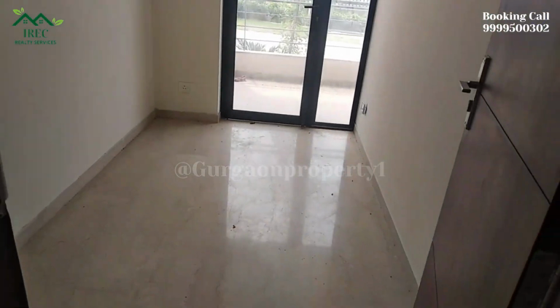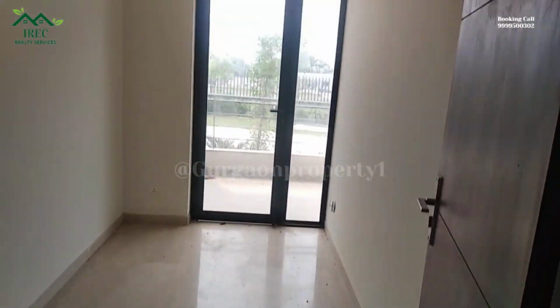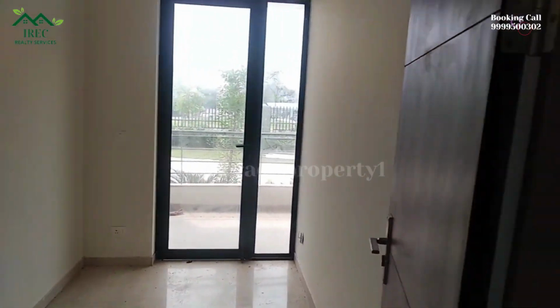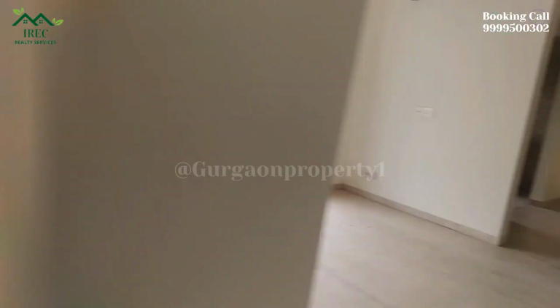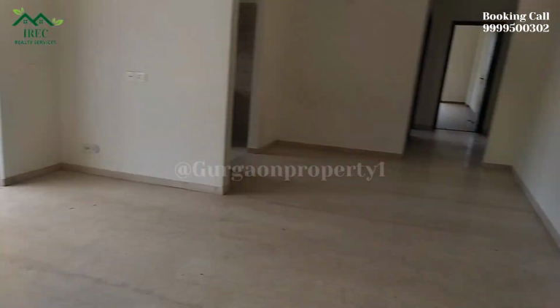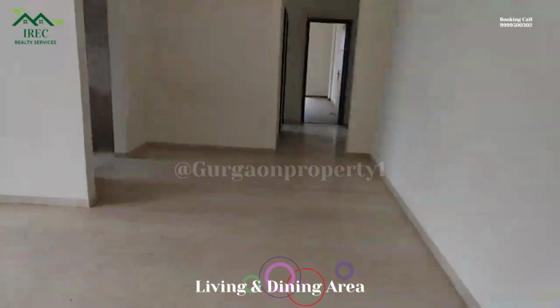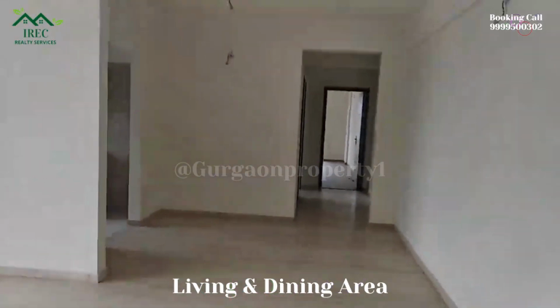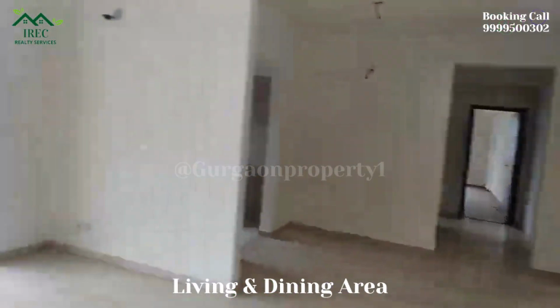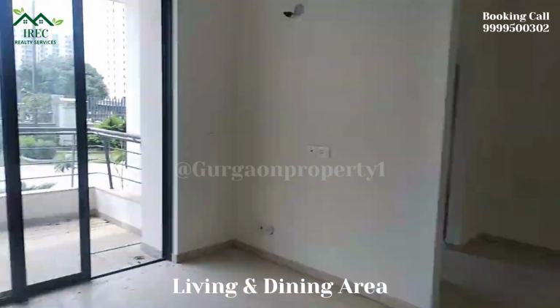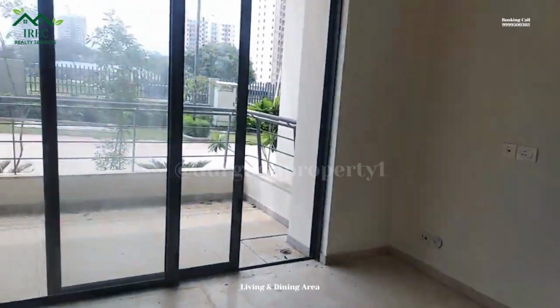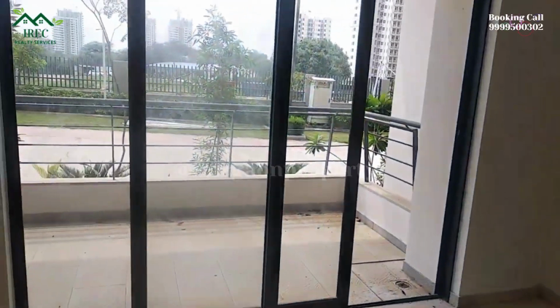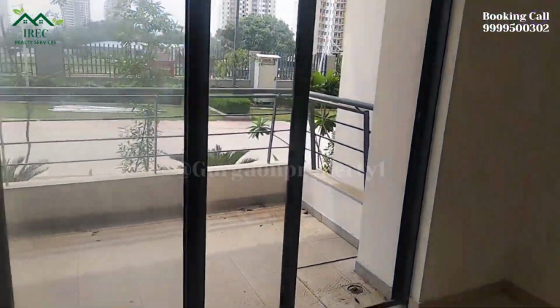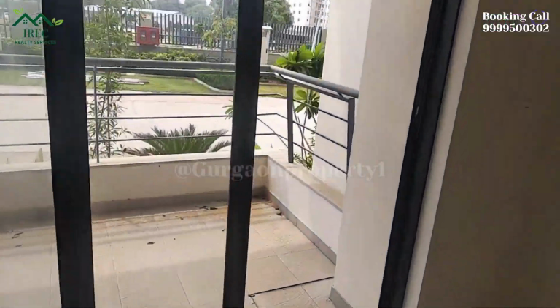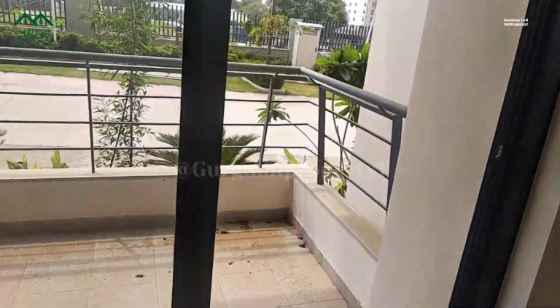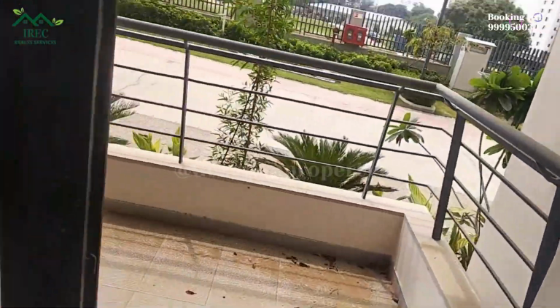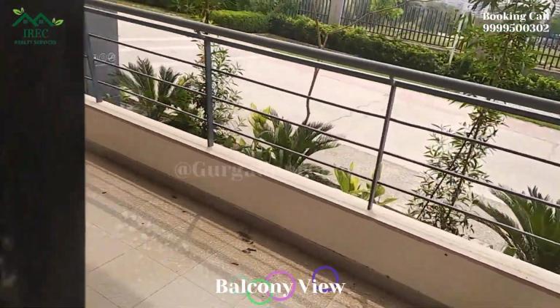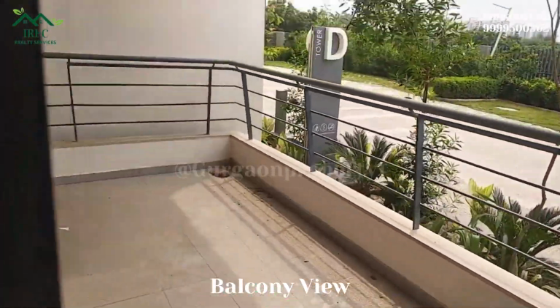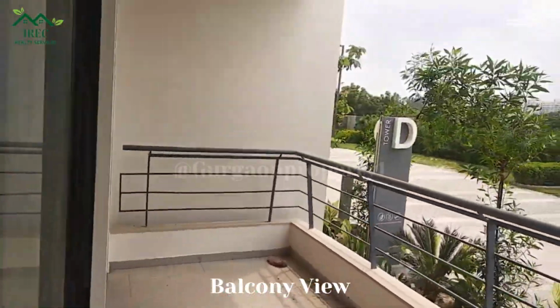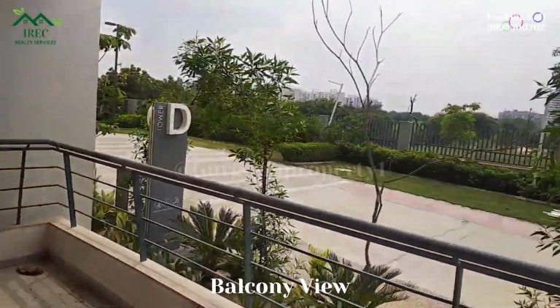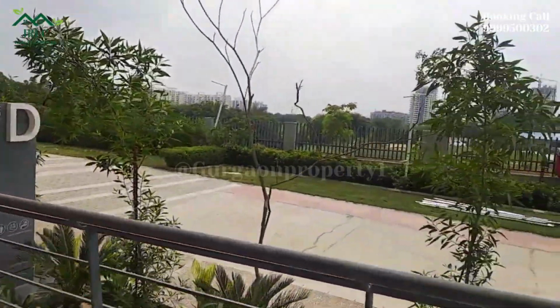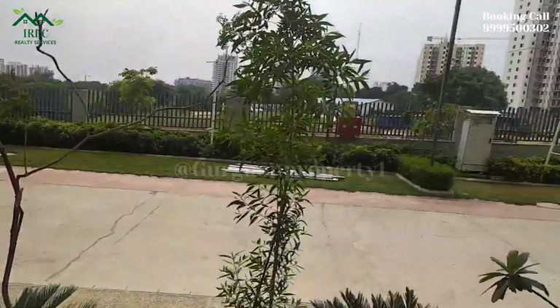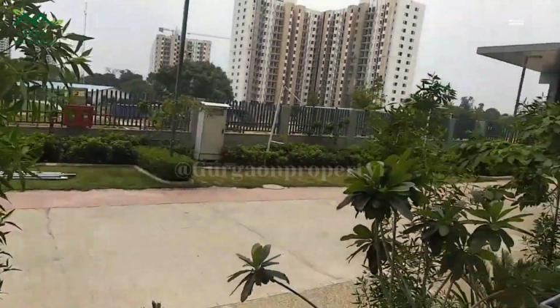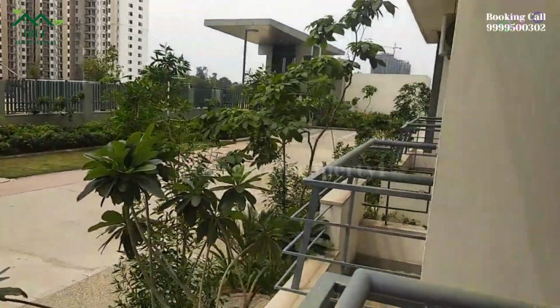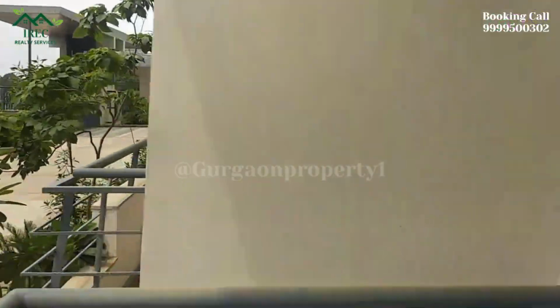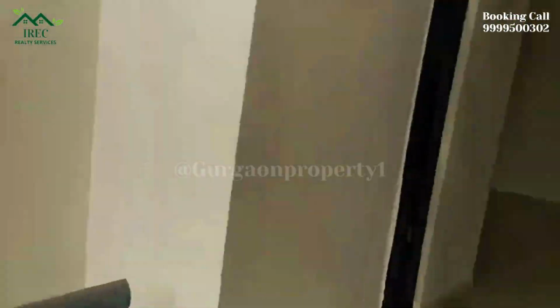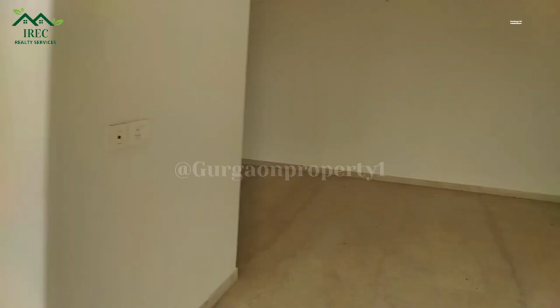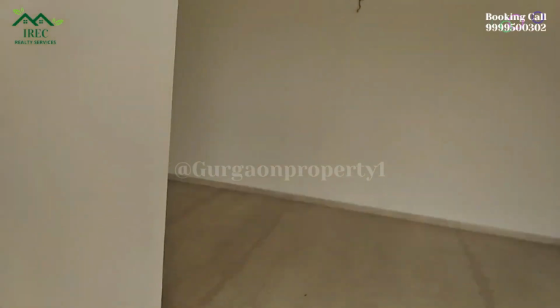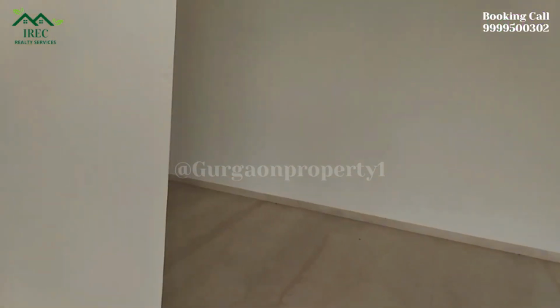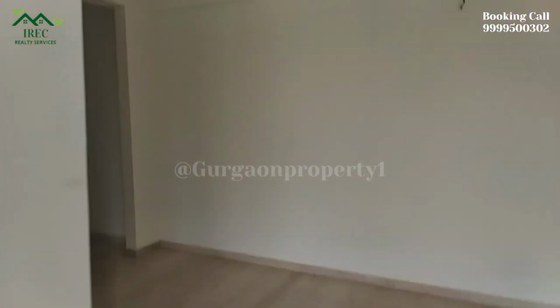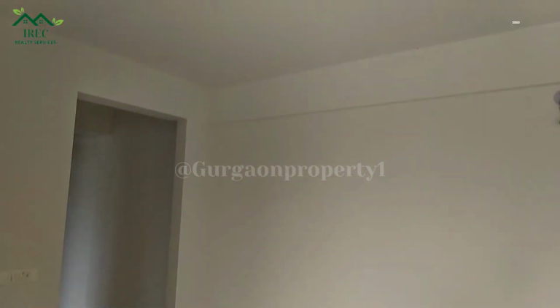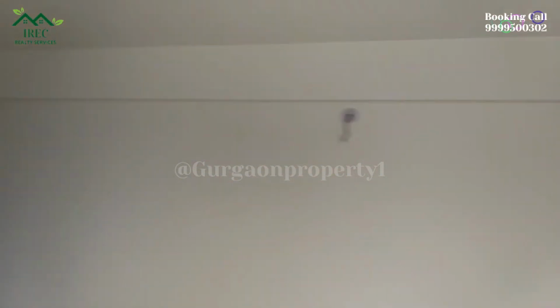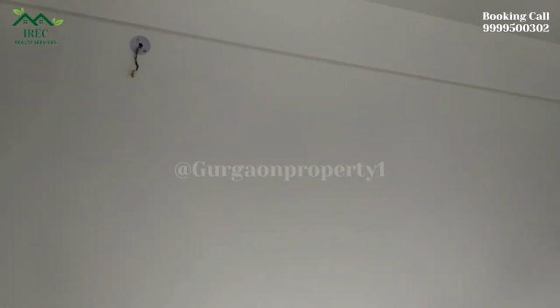Godrej Oasis is a residential project located in Sector 88A, Gurgaon. The location of Sector 88A is considered to be prime as it is located near Dwarka Expressway.